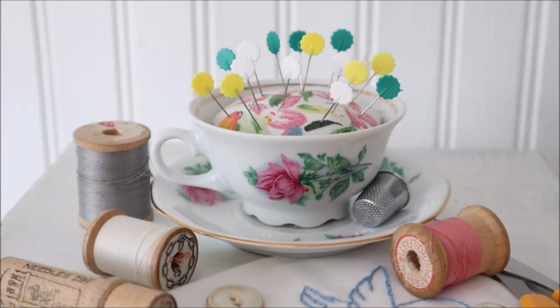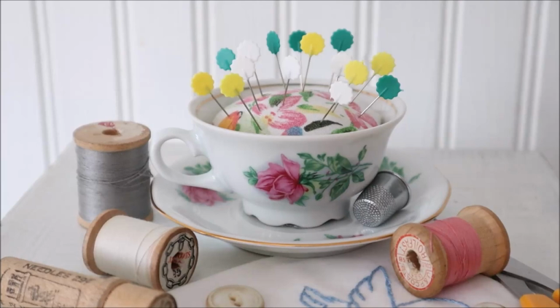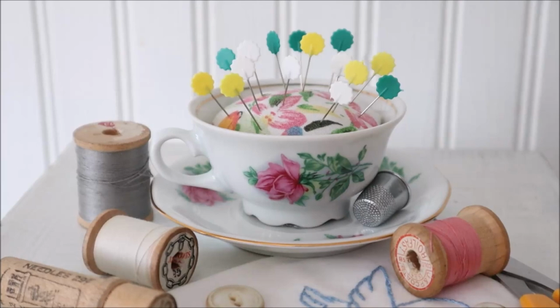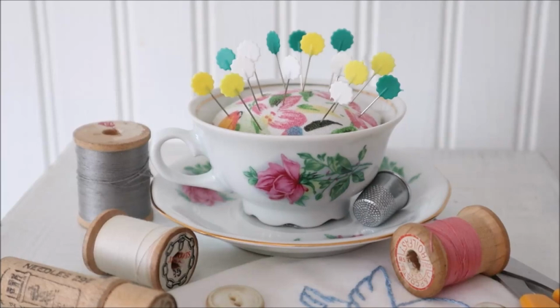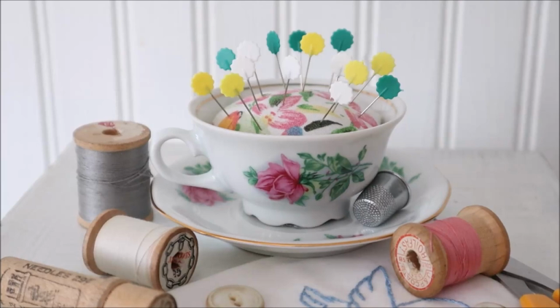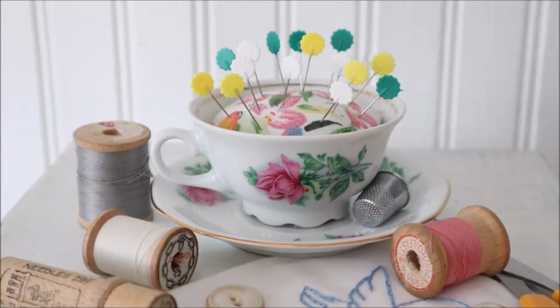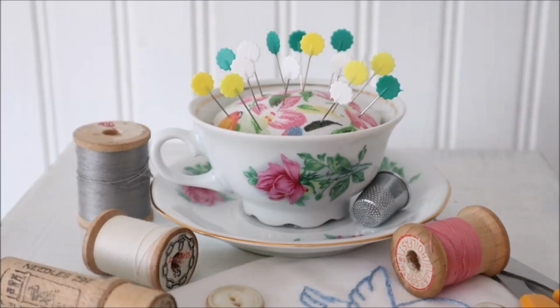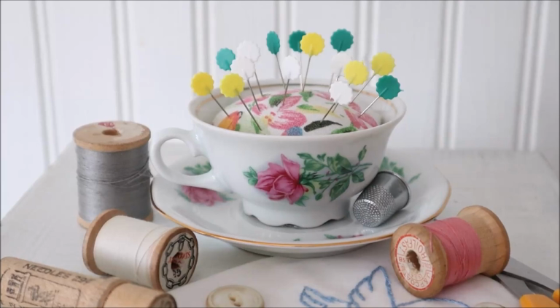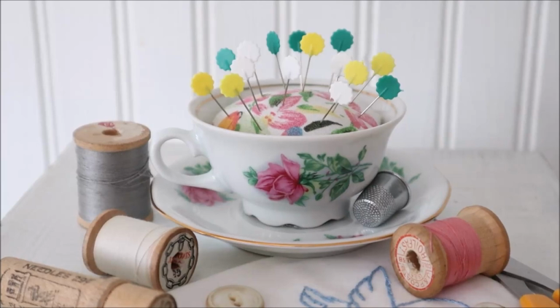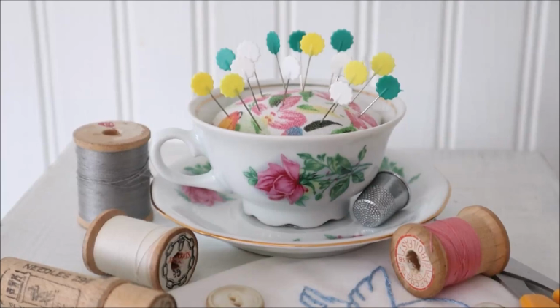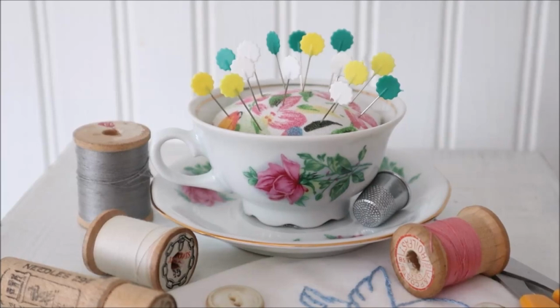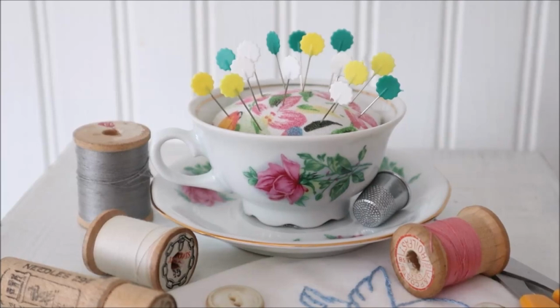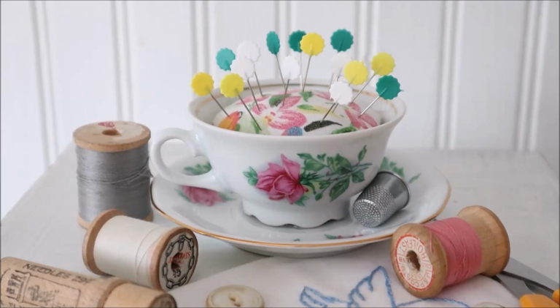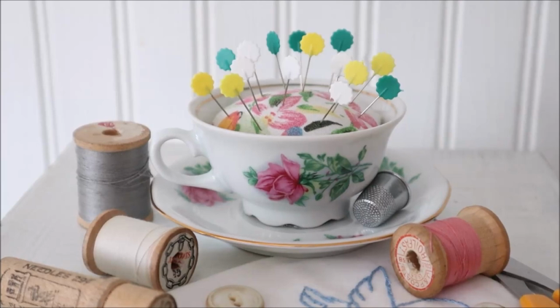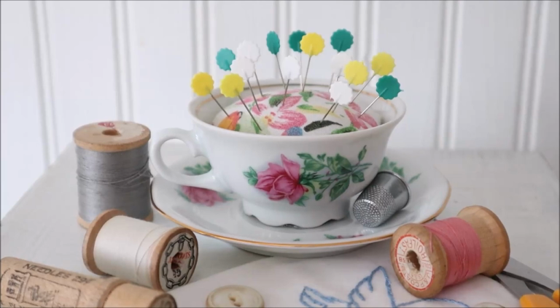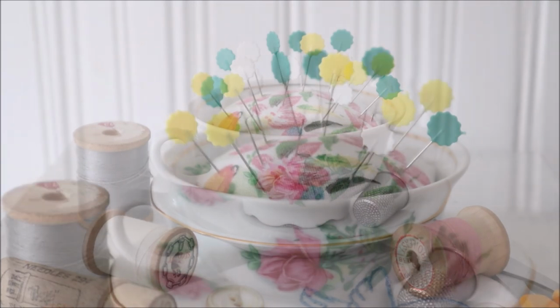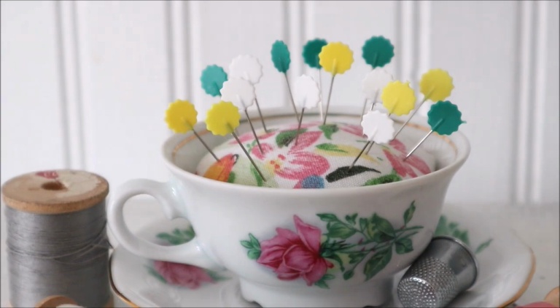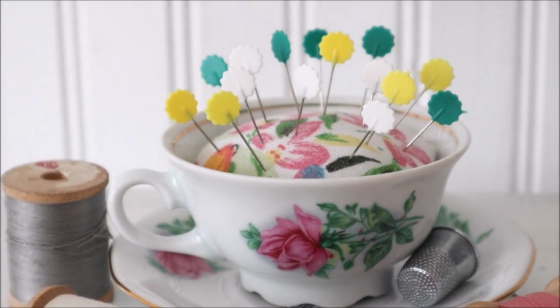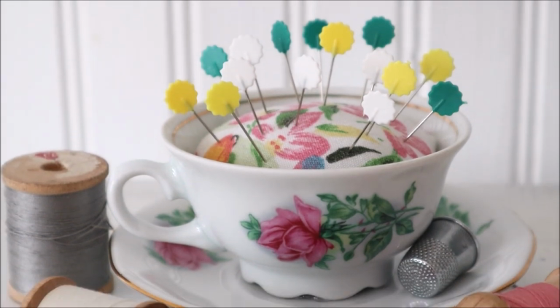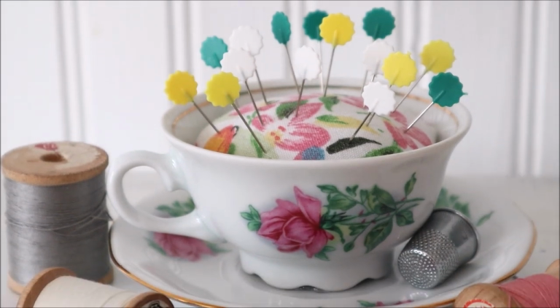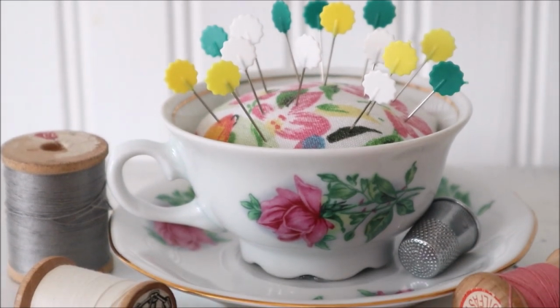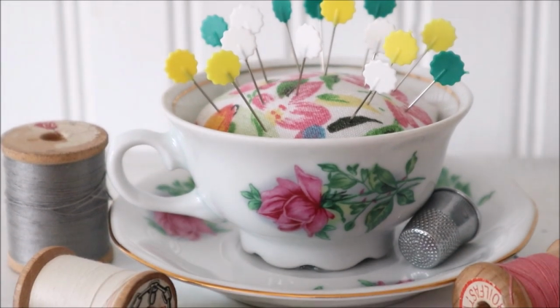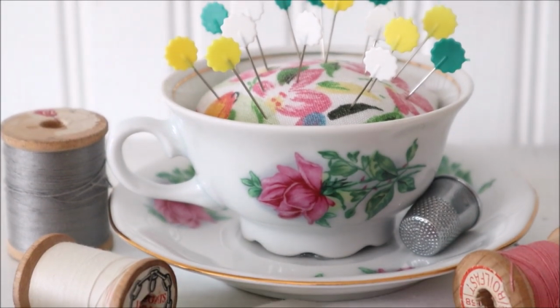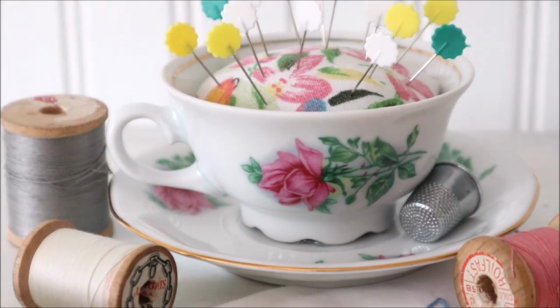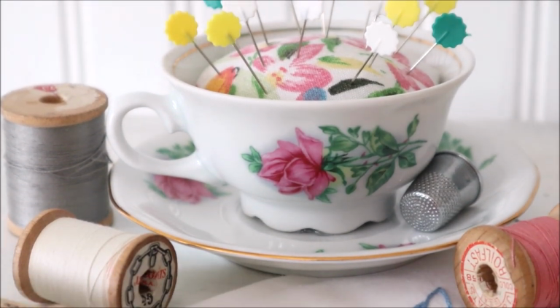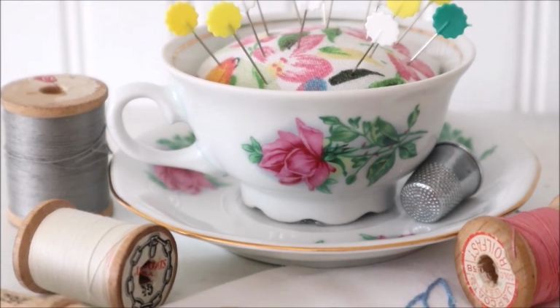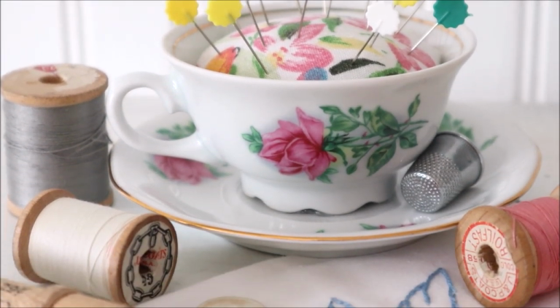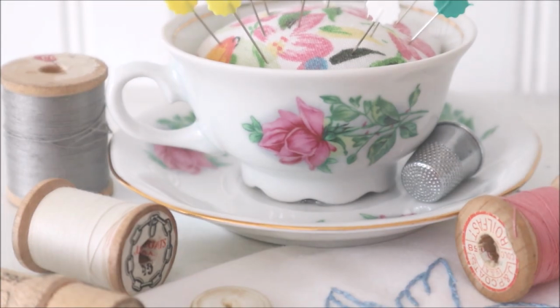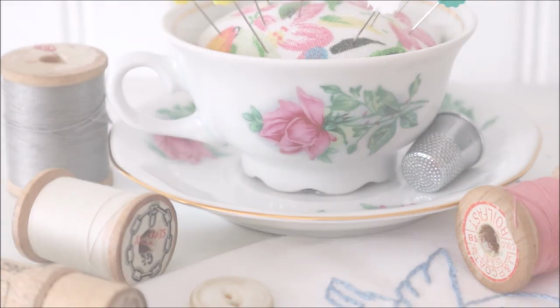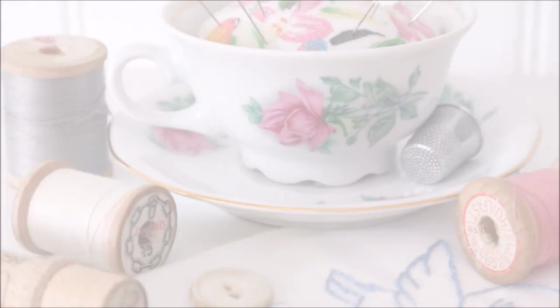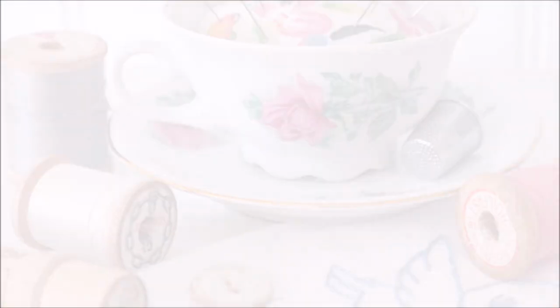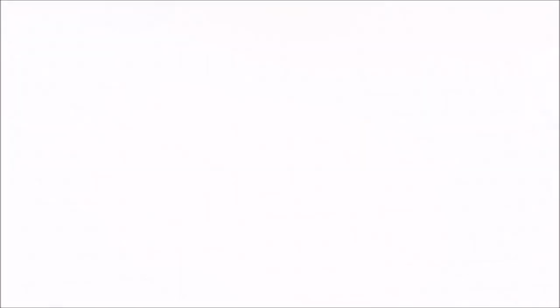Hello my friends and welcome back. My name is Robin and today I am going to be sharing with you how I put together this teacup pin cushion. They are so easy to make so let's jump right in.